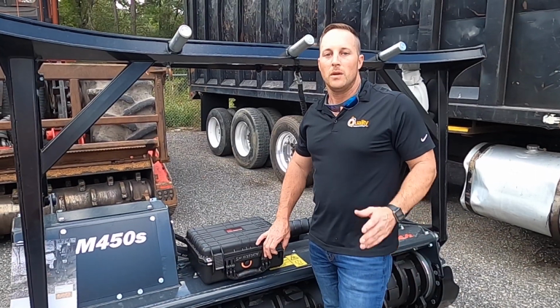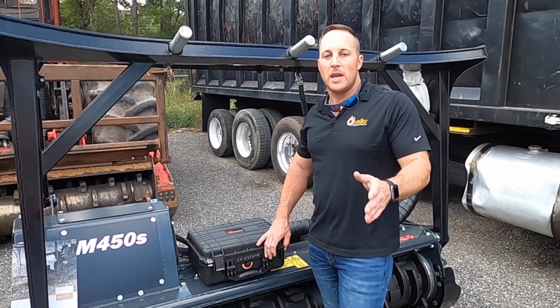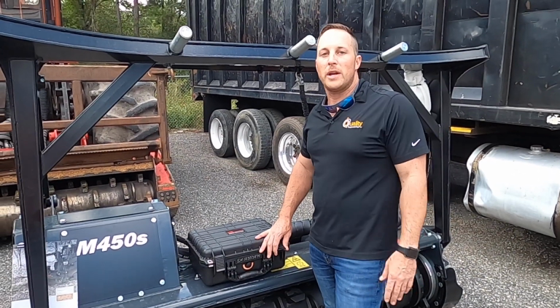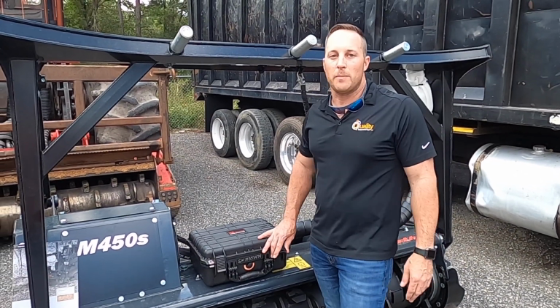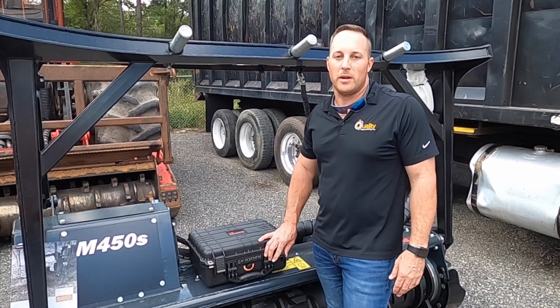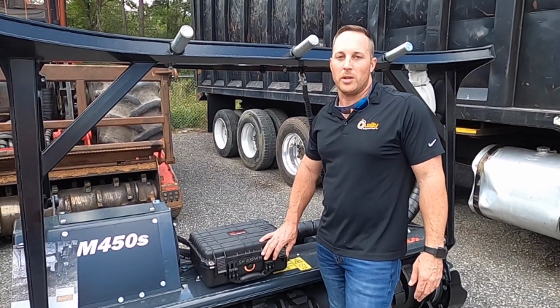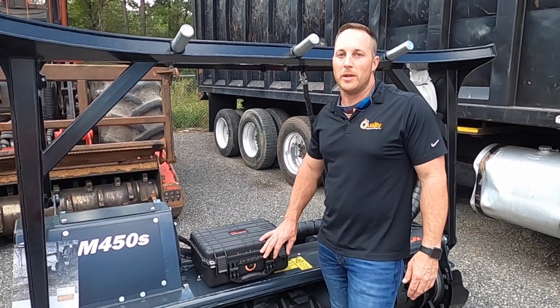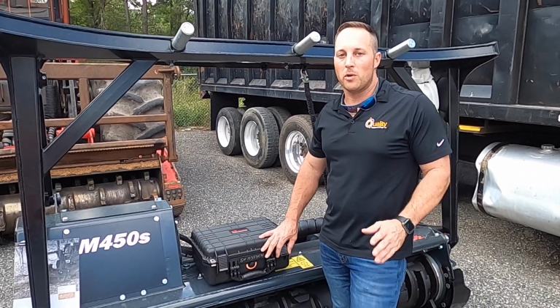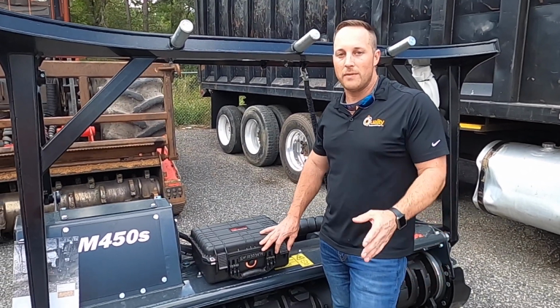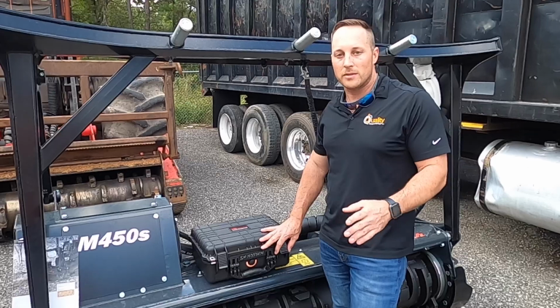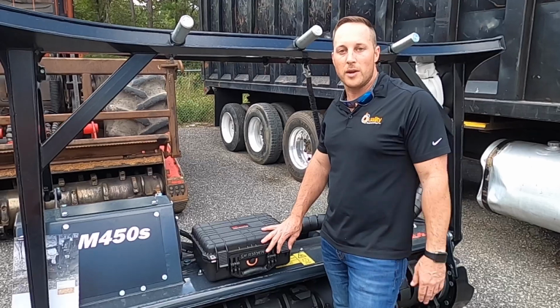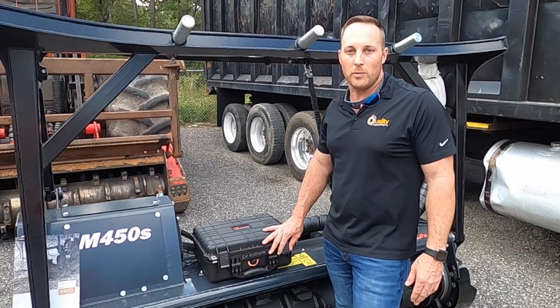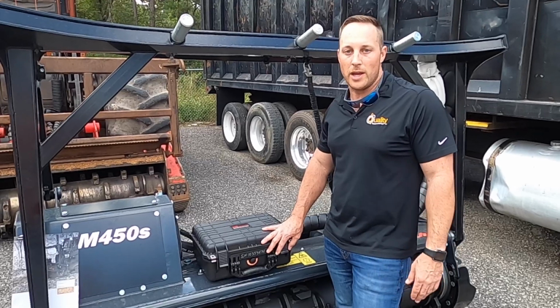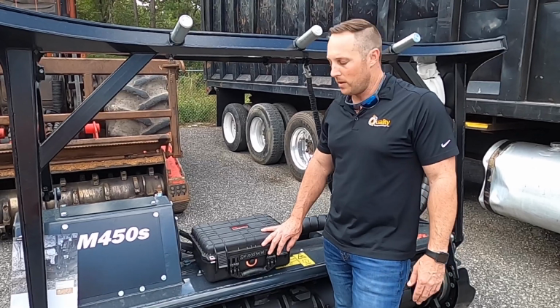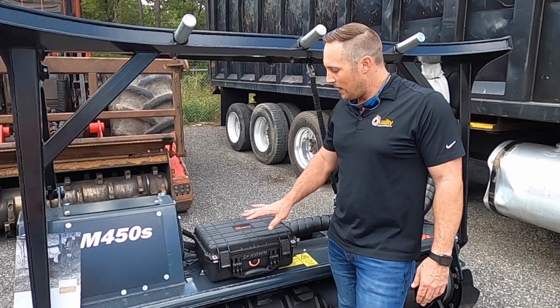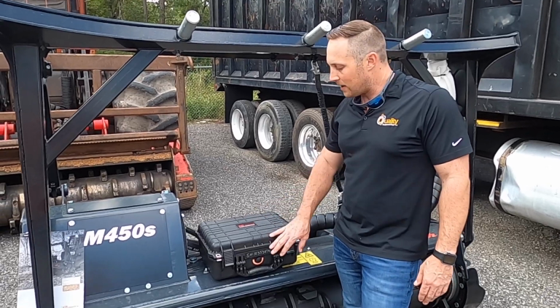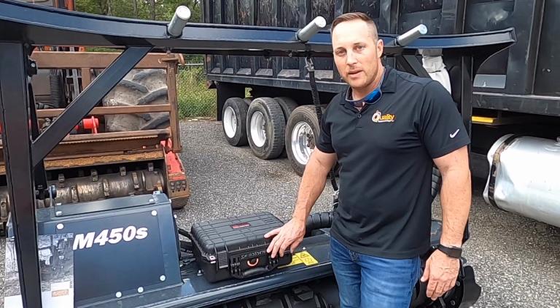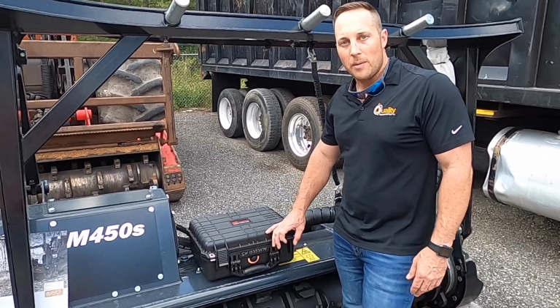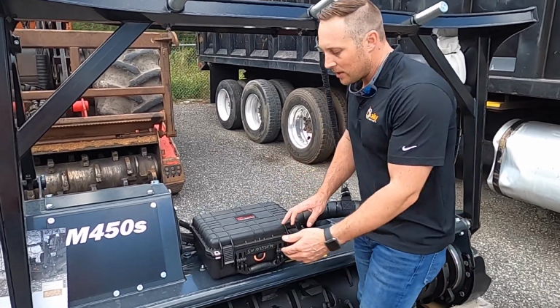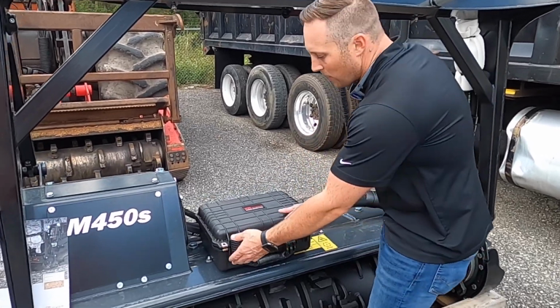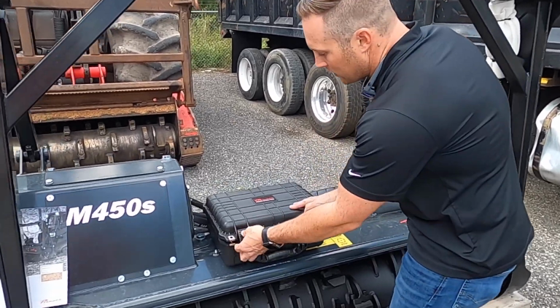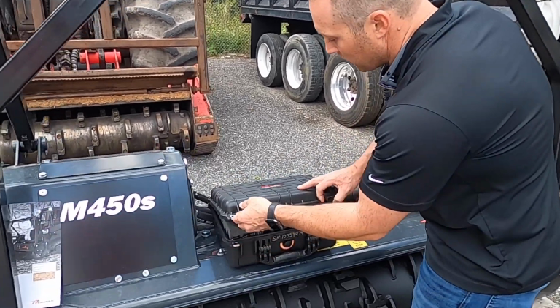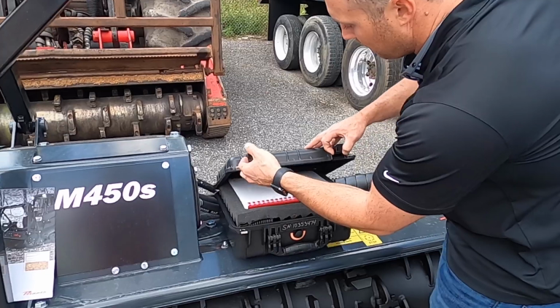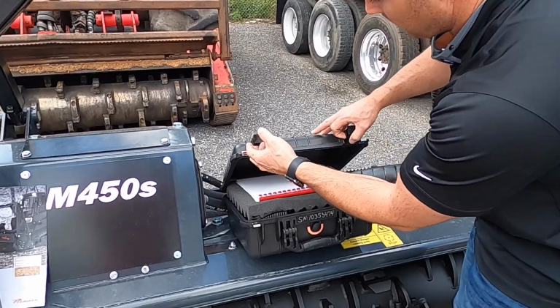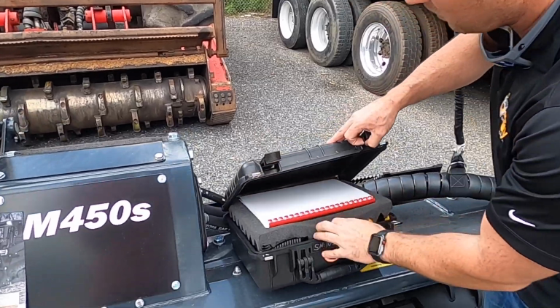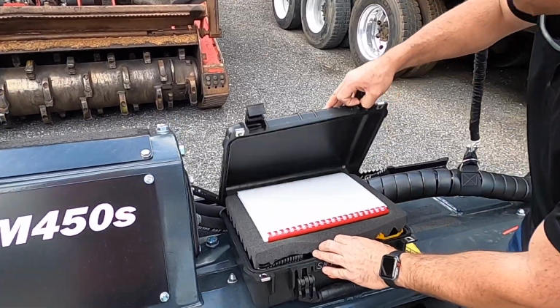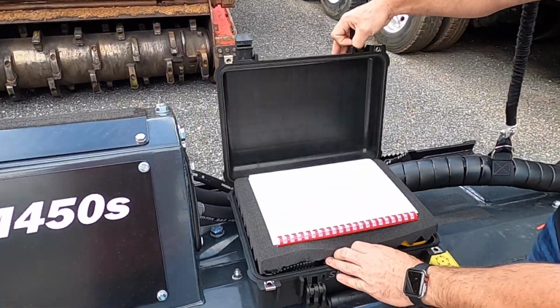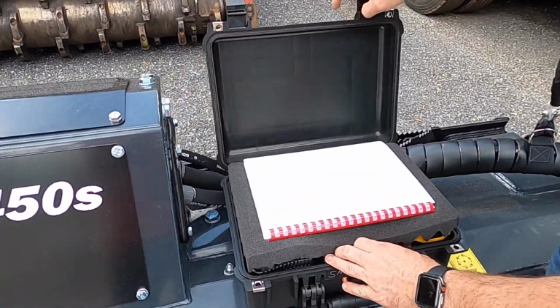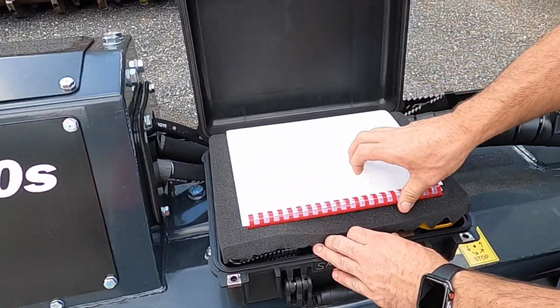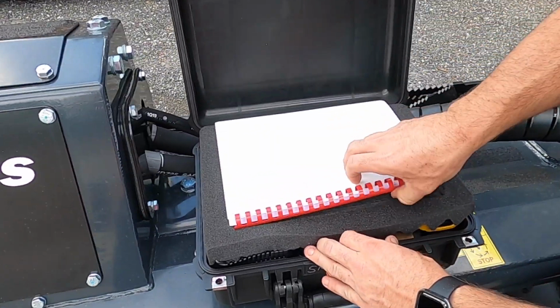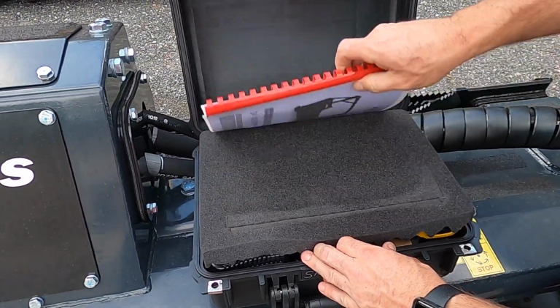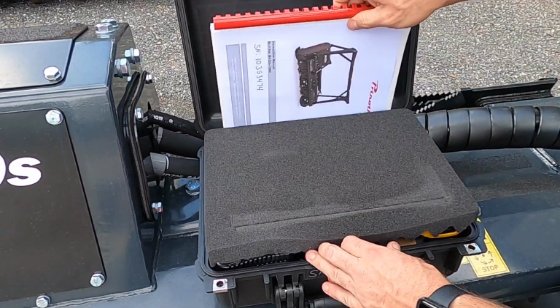With every Prenon head purchased here at Quality Equipment, you'll receive a custom grinder kit with your head. In this kit, I'm going to show you what's included. First of all, we package your product manual.